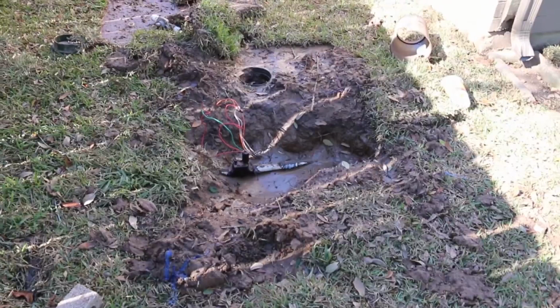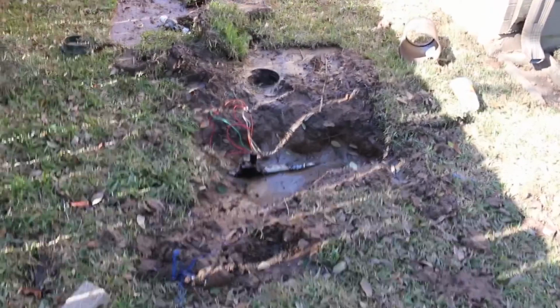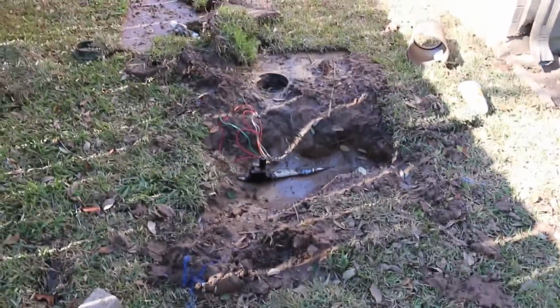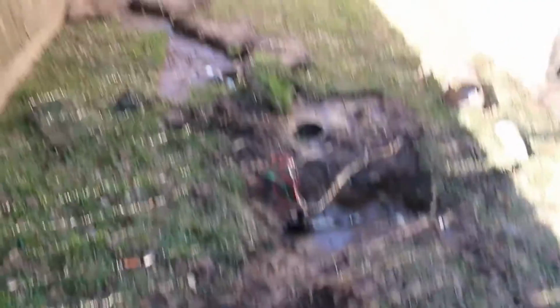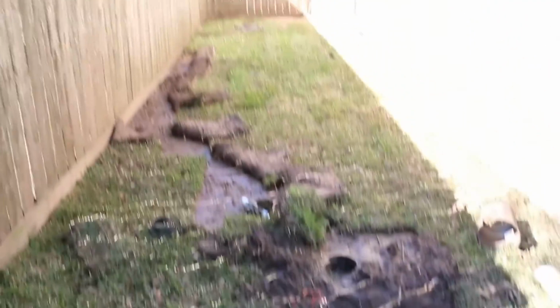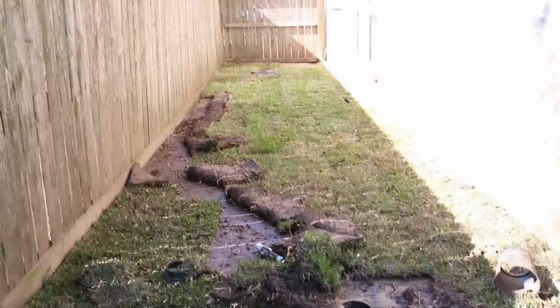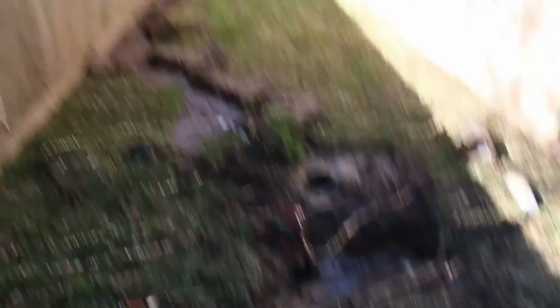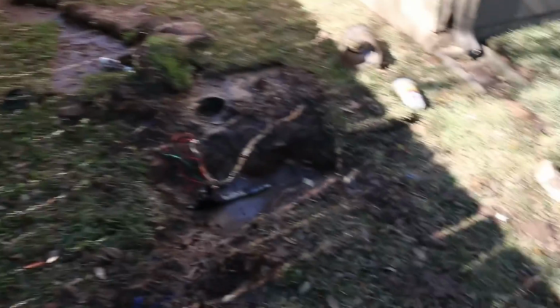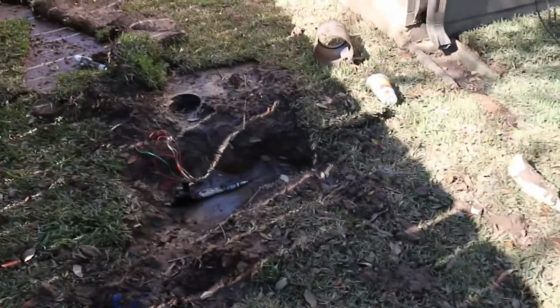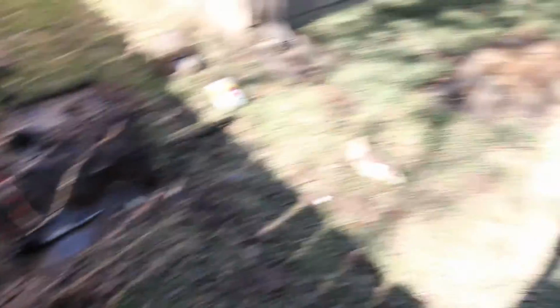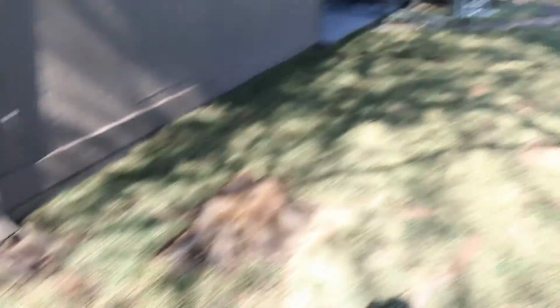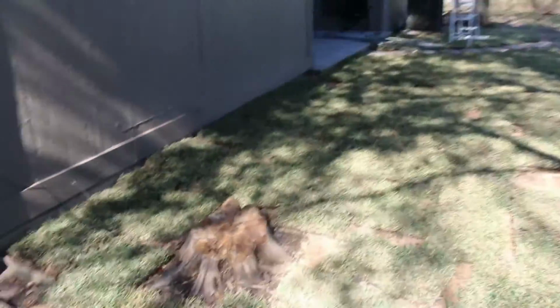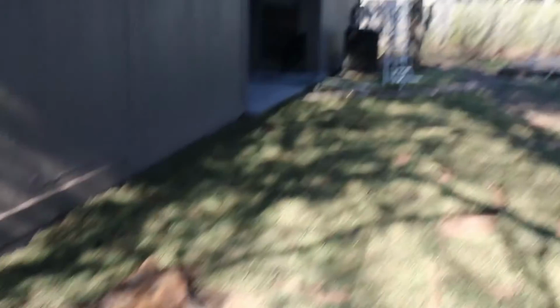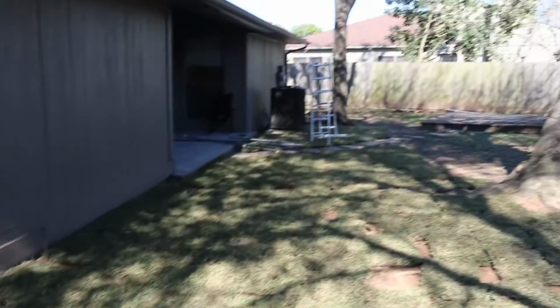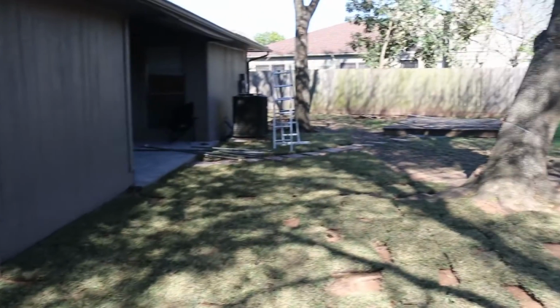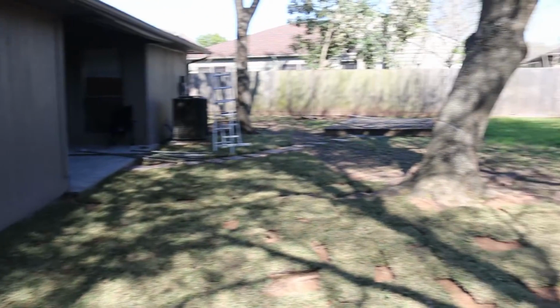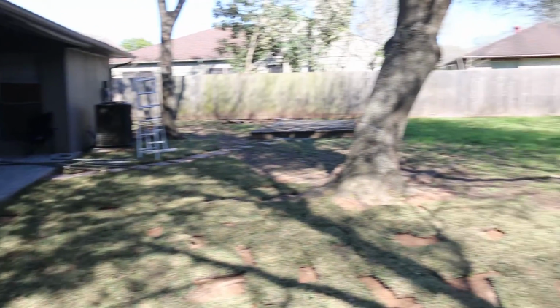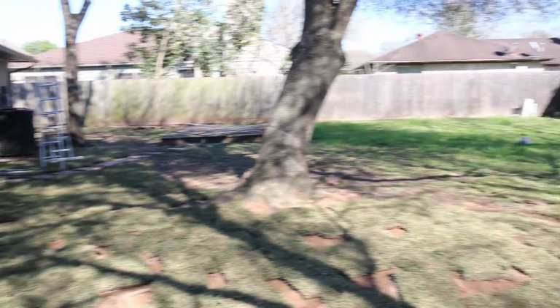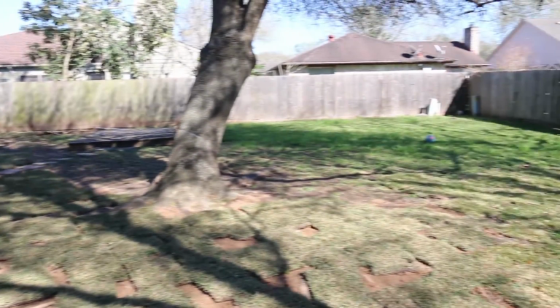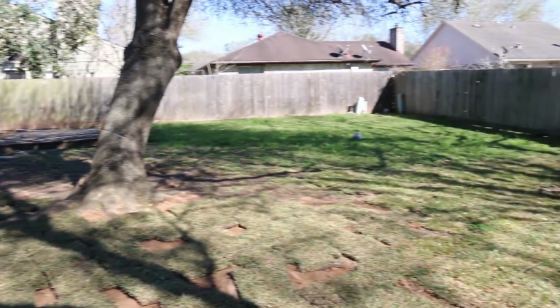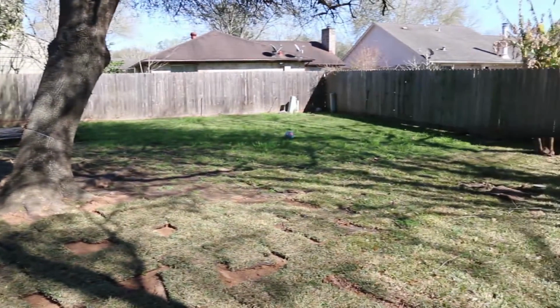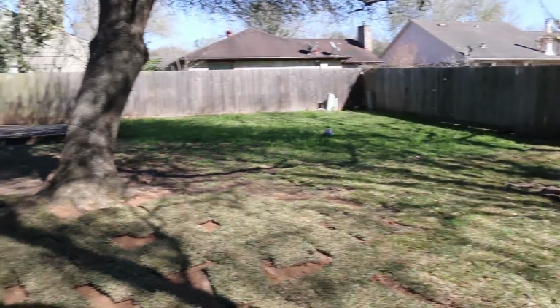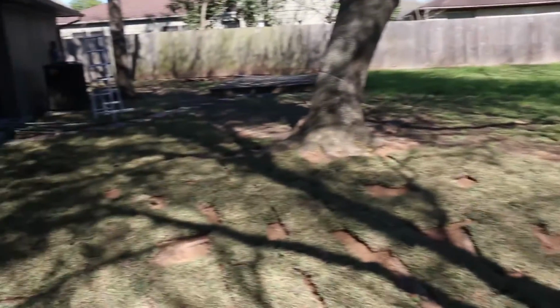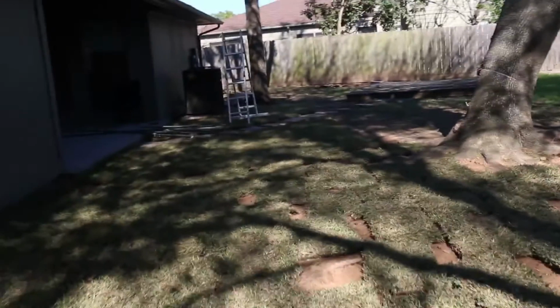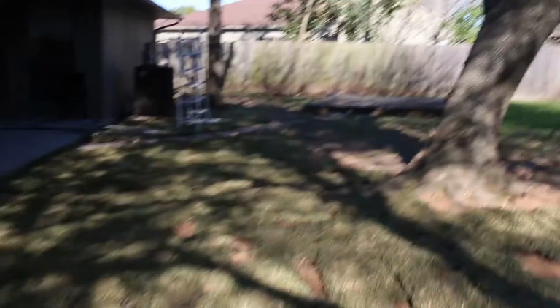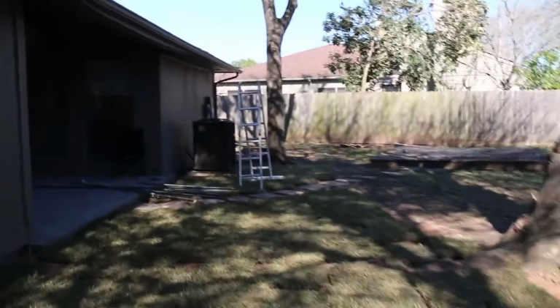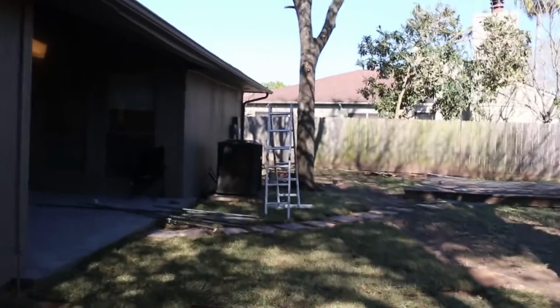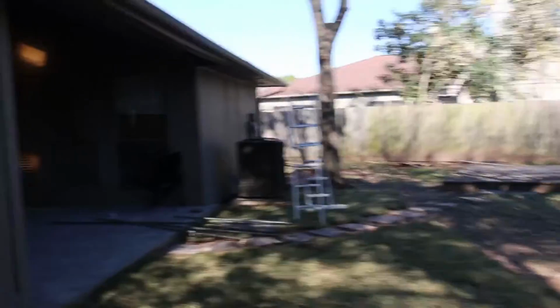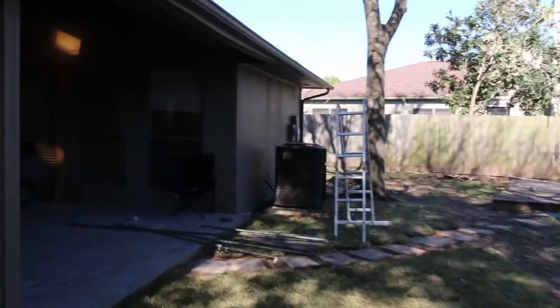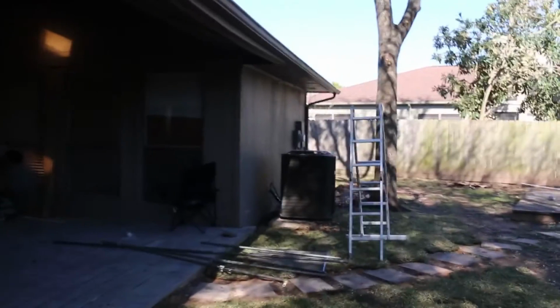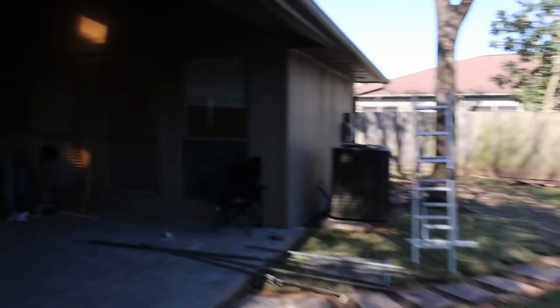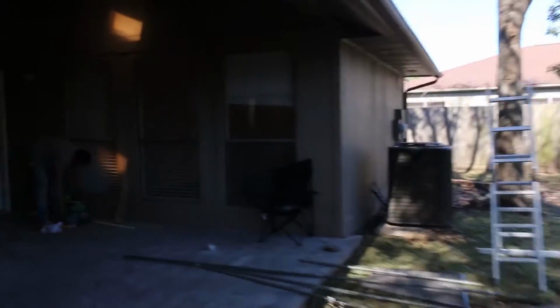Whoever buys it, they can have their cable company install a new cable, which they'll end up doing anyway. This is a pump for the sprinkler system — it was in bad shape so we had to get it replaced. Looking a lot better.